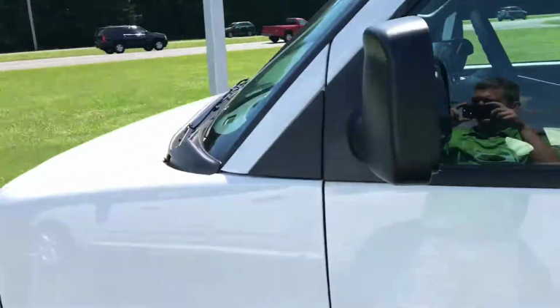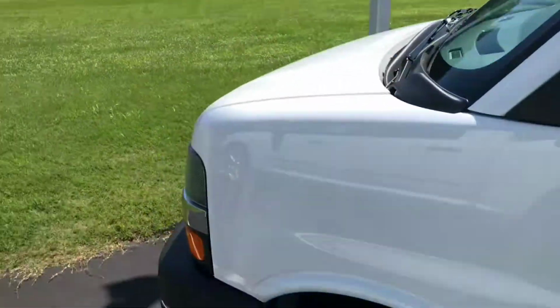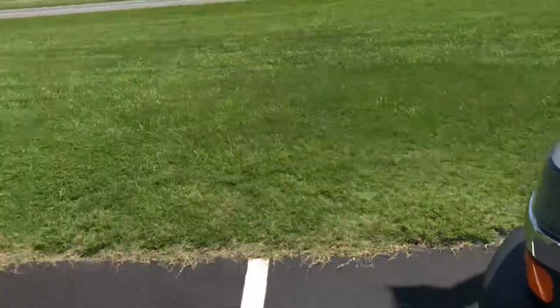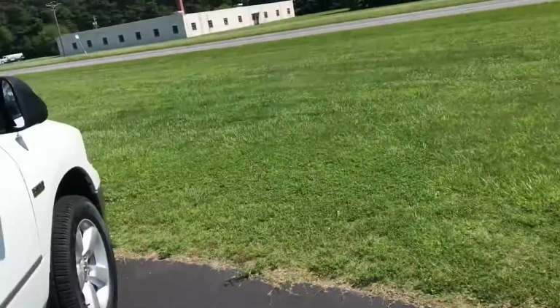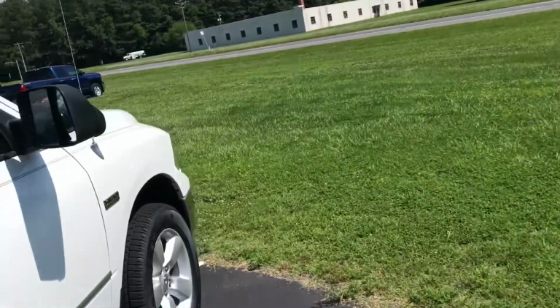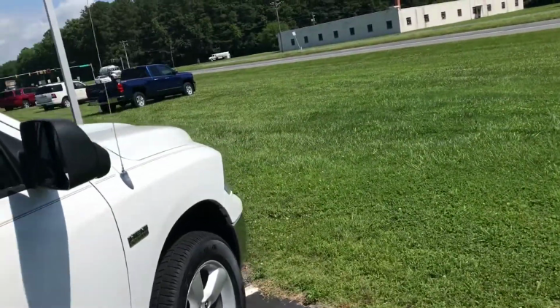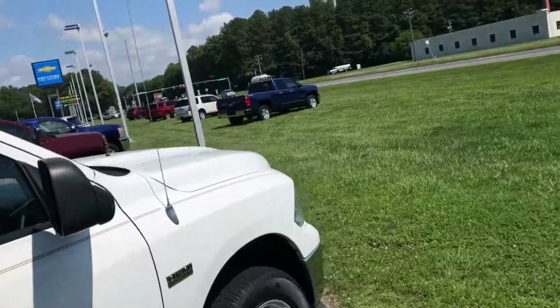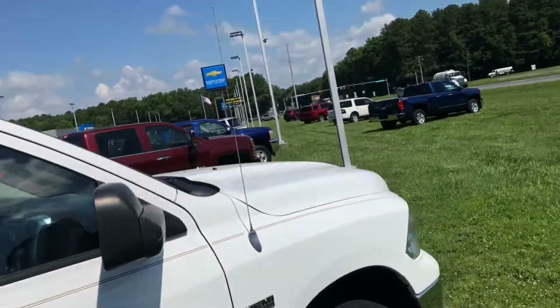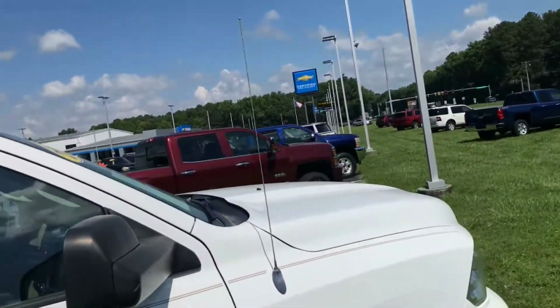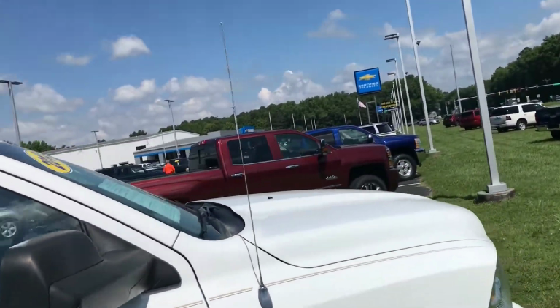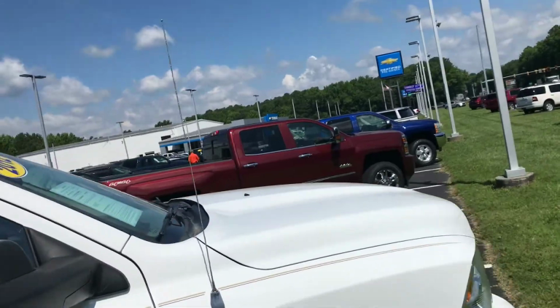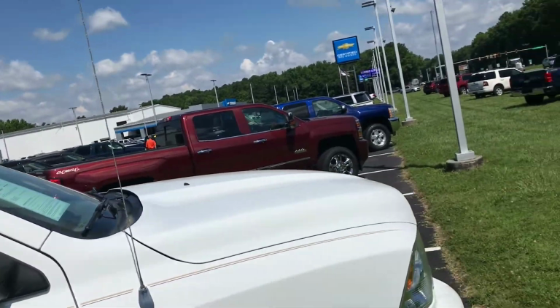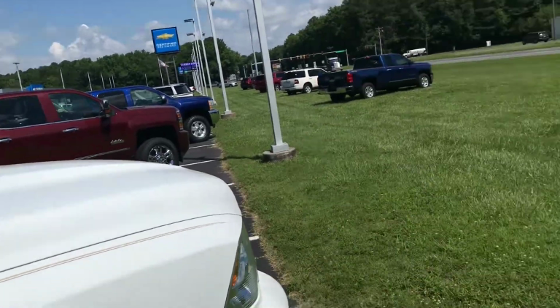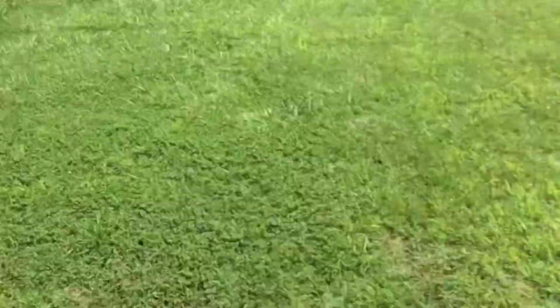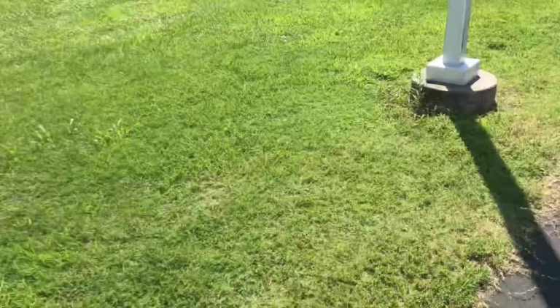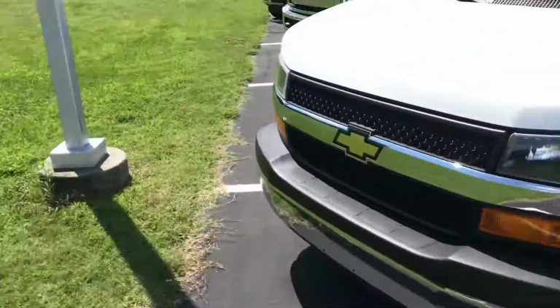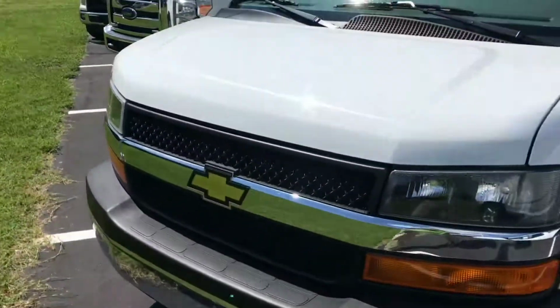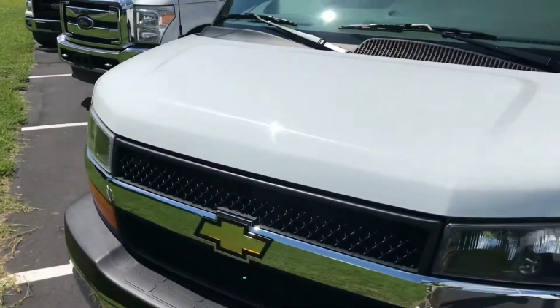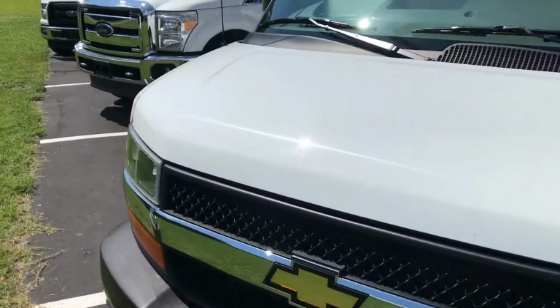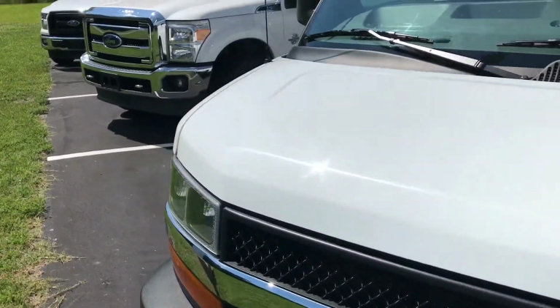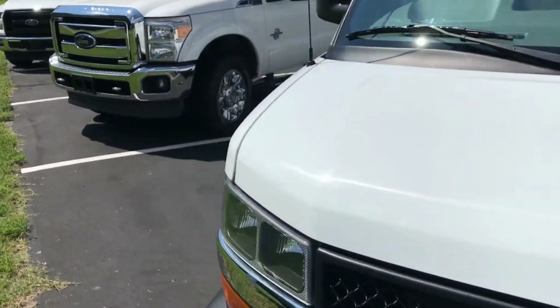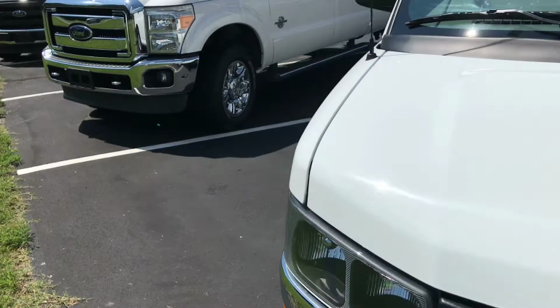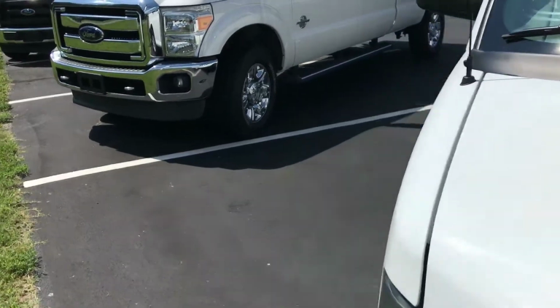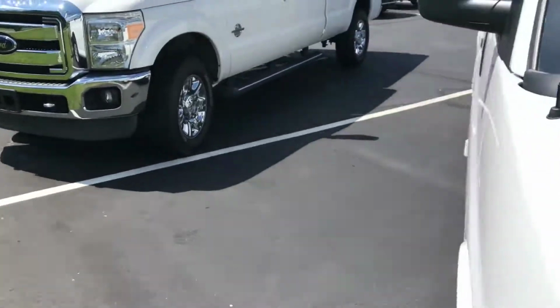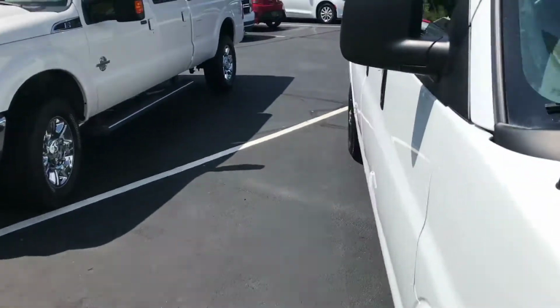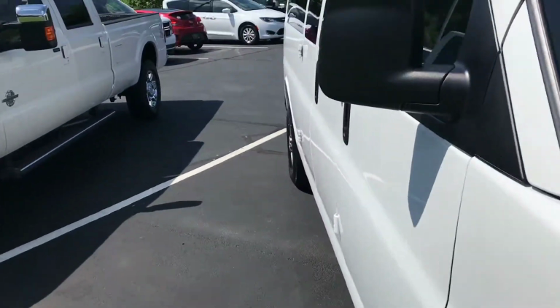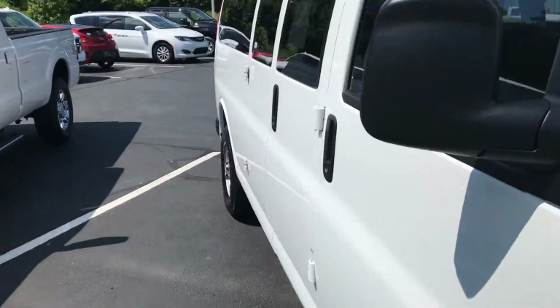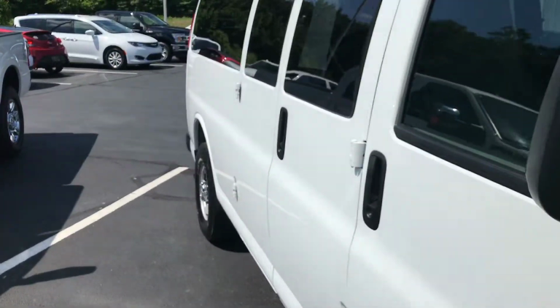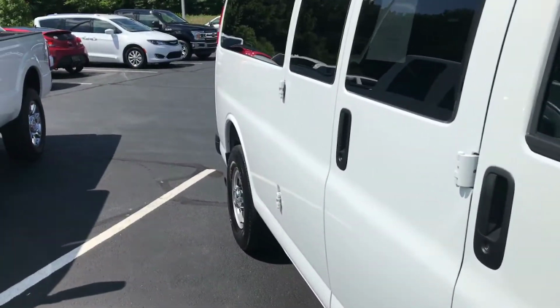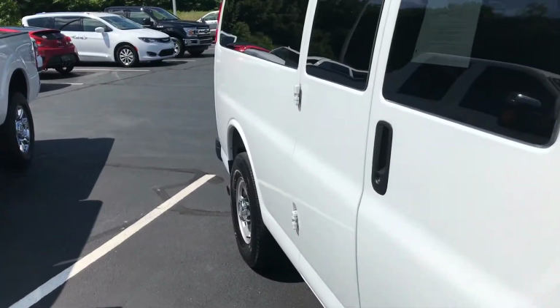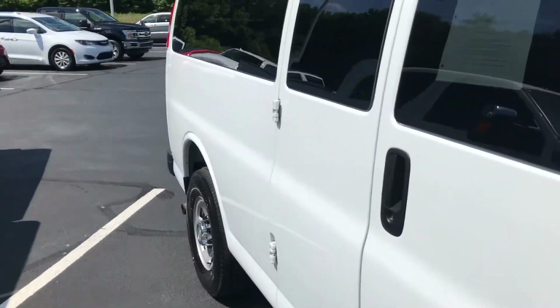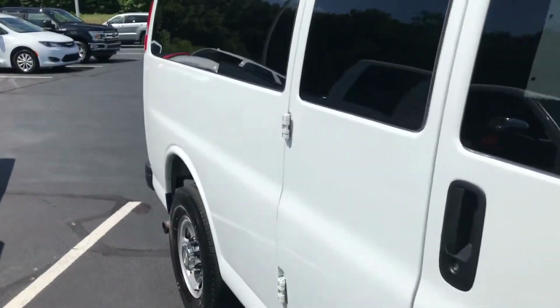Today I'm at First State Chevrolet in Georgetown, Delaware on South Dupont Highway. Be sure to visit us on the web at www.firststatechevy.com, or view our YouTube channel where we have many videos on lots of cars that are available on the lot.